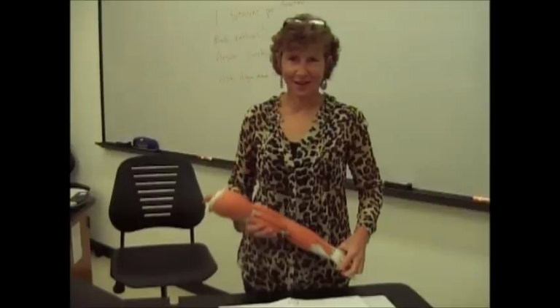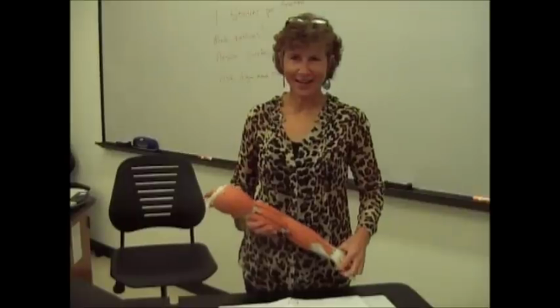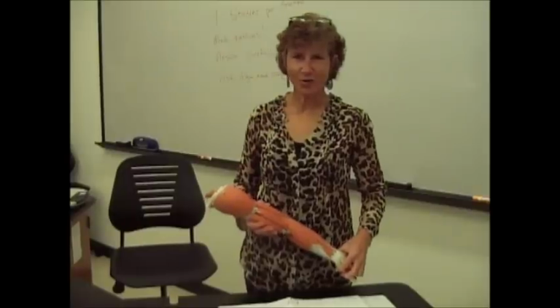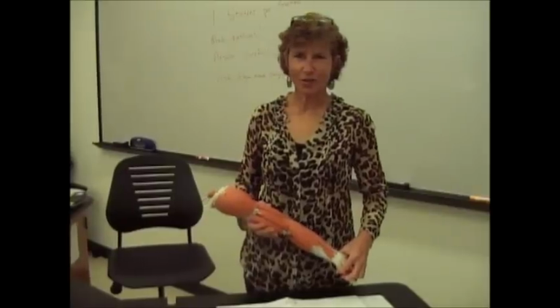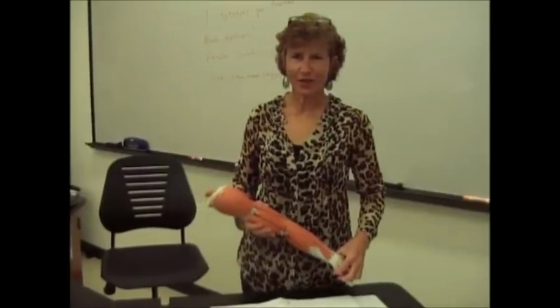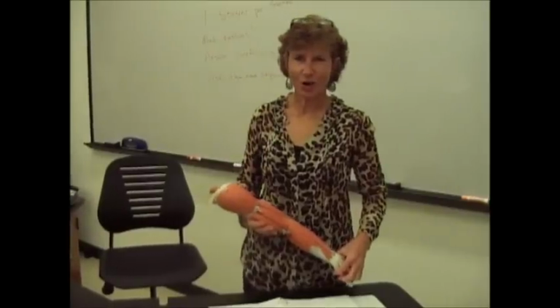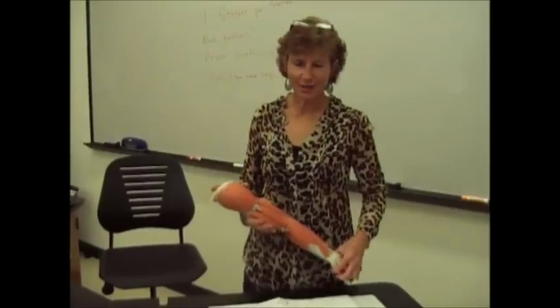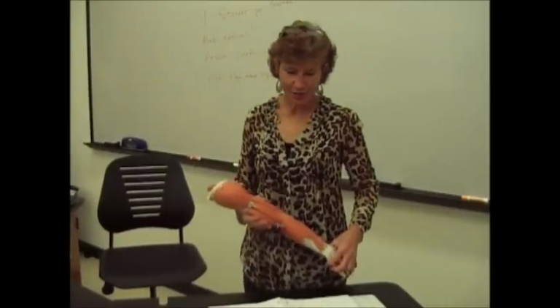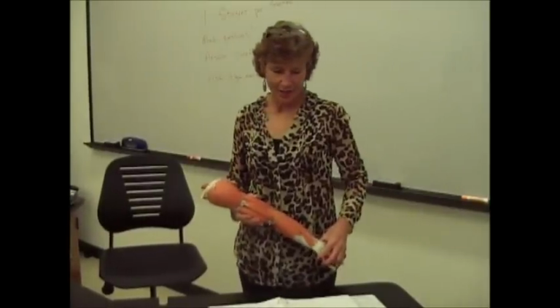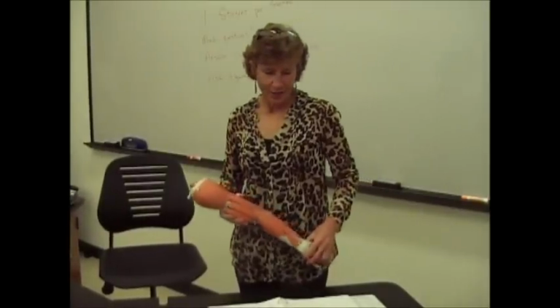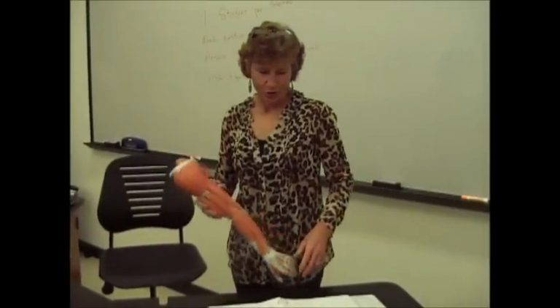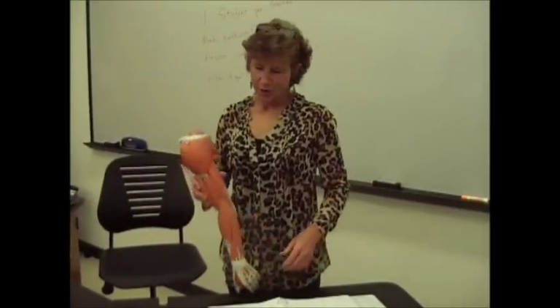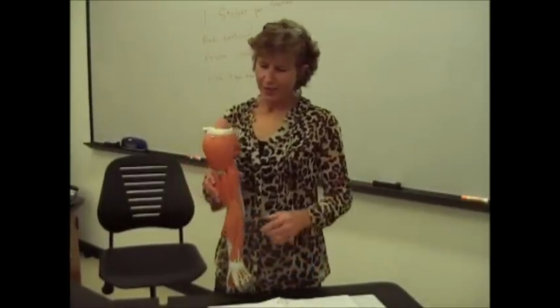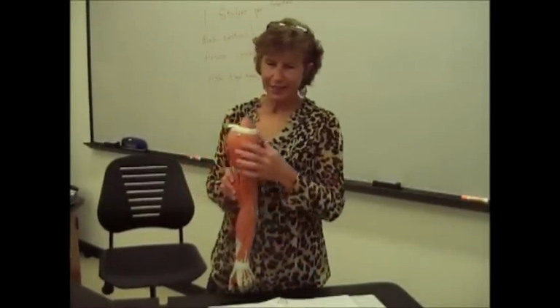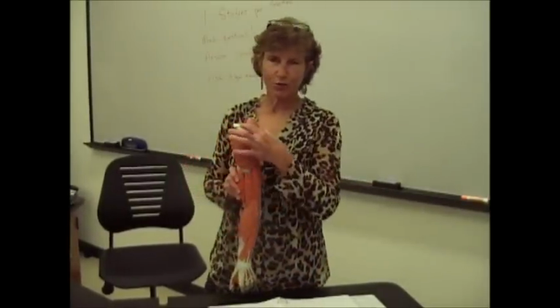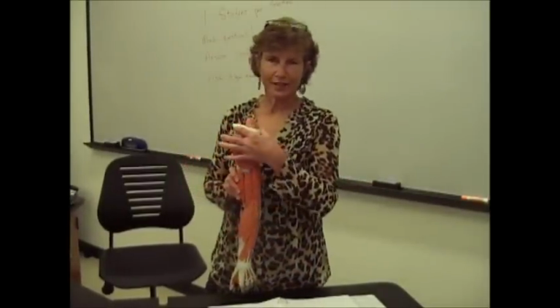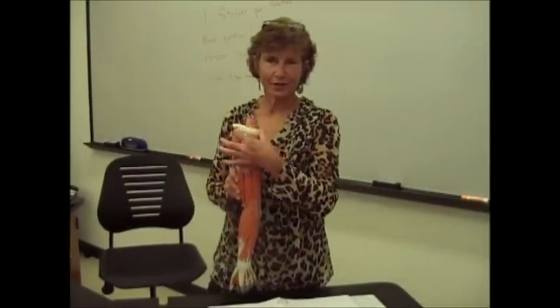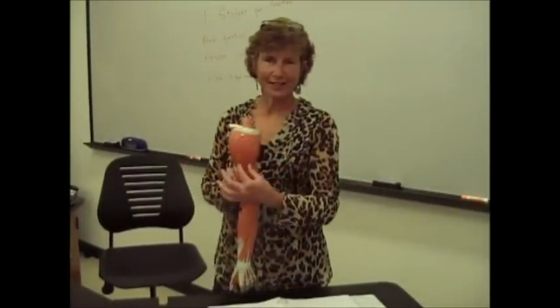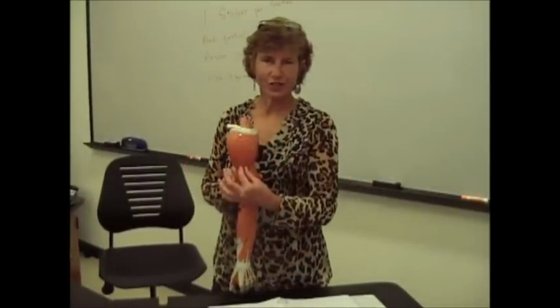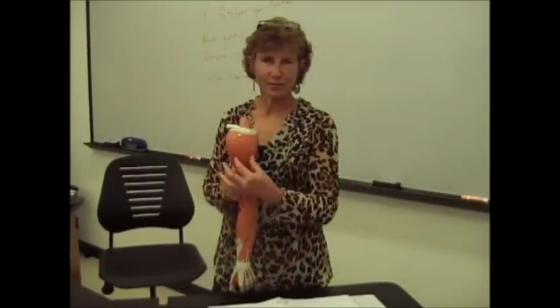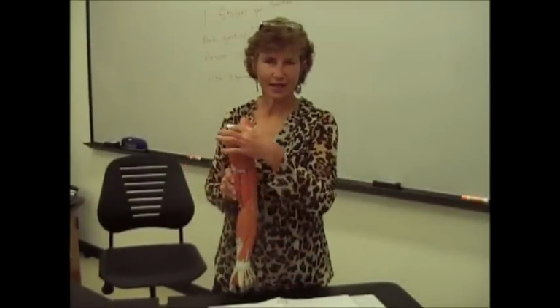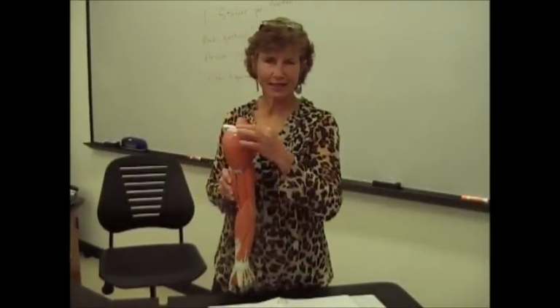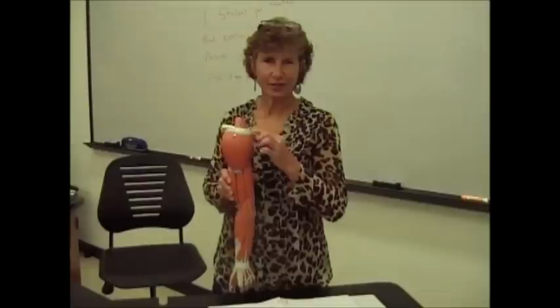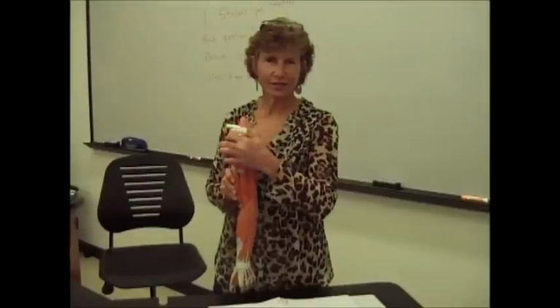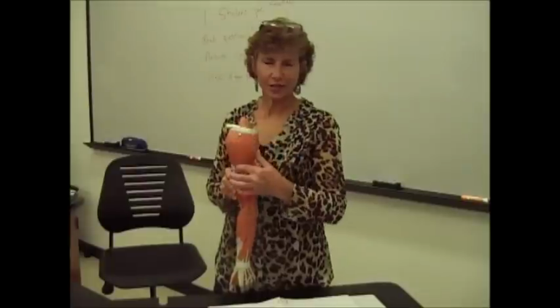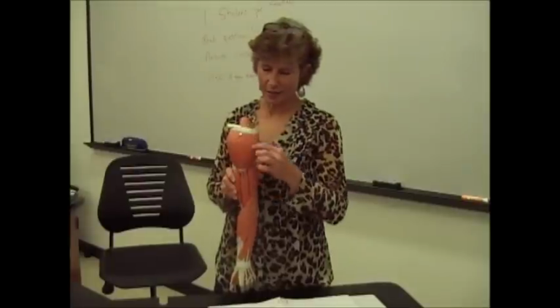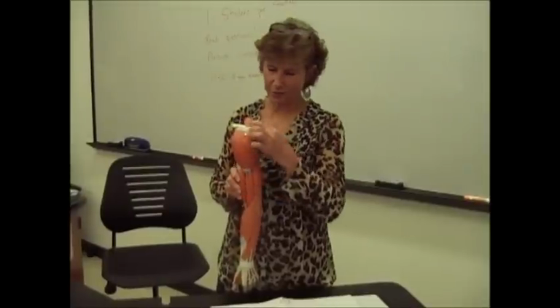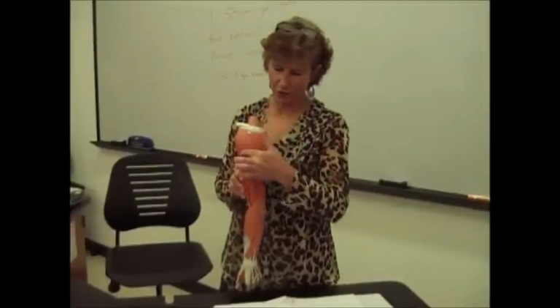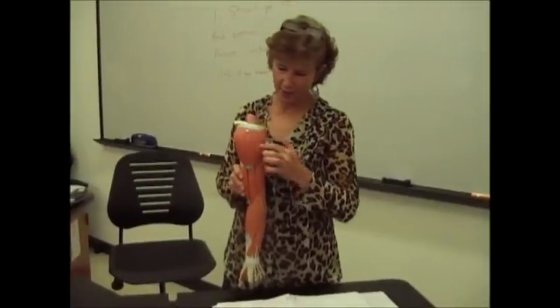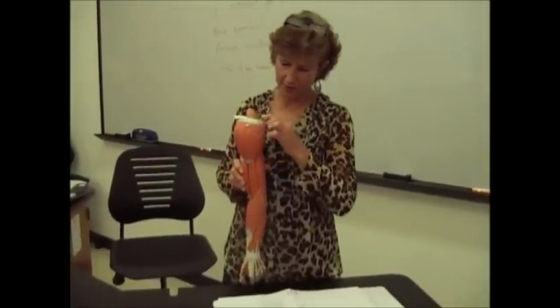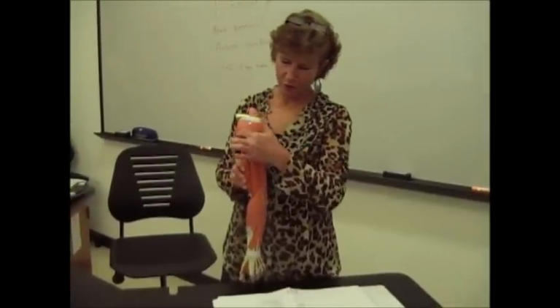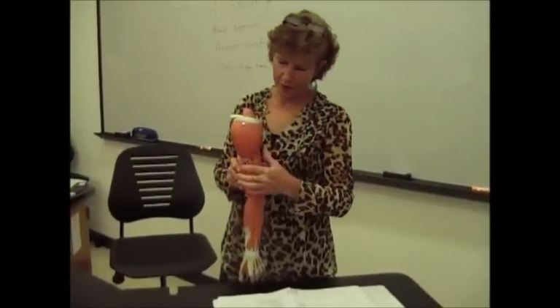Now we're going to work on the arm muscles. We'll start with the deltoid. Notice it's shaped like a delta — that's the Greek letter for triangle. It looks like a triangle.